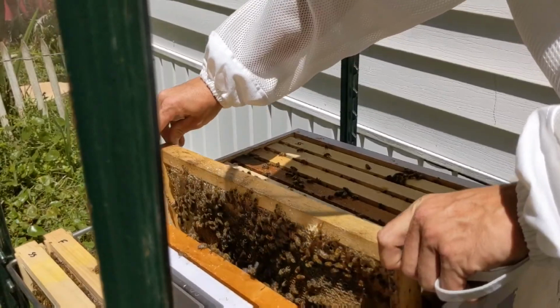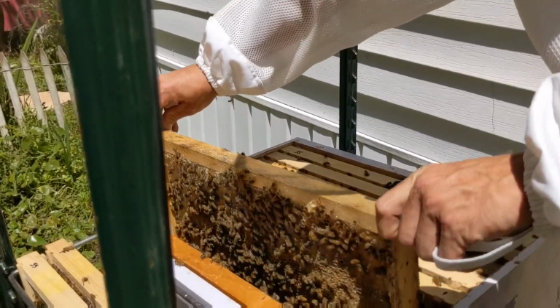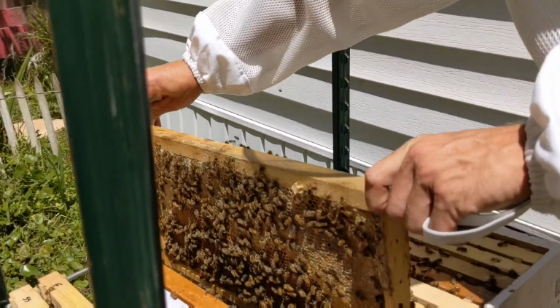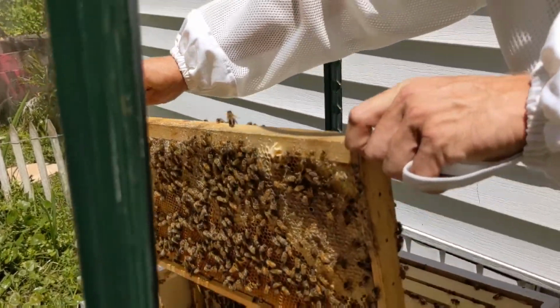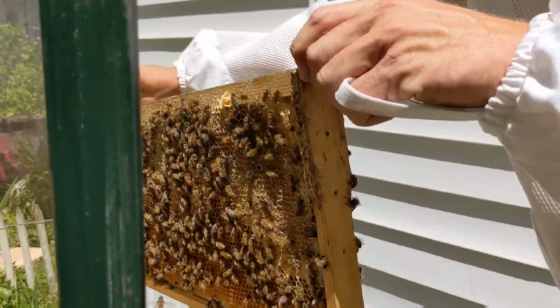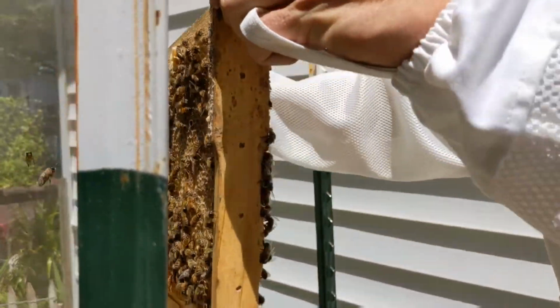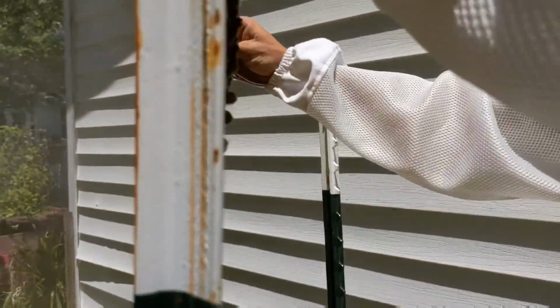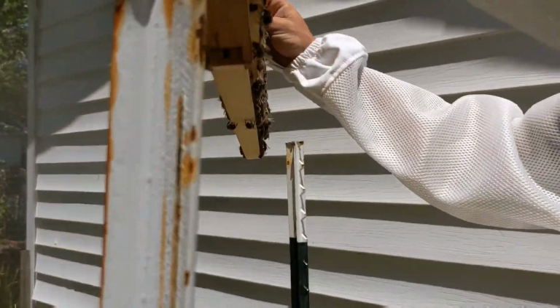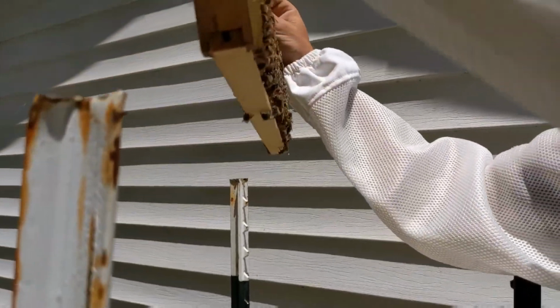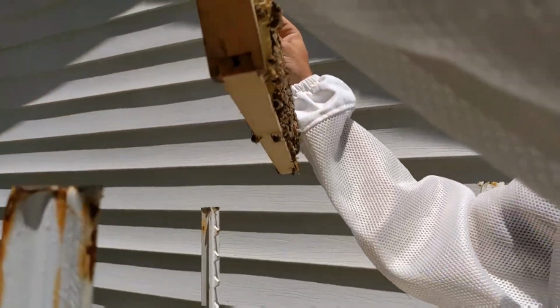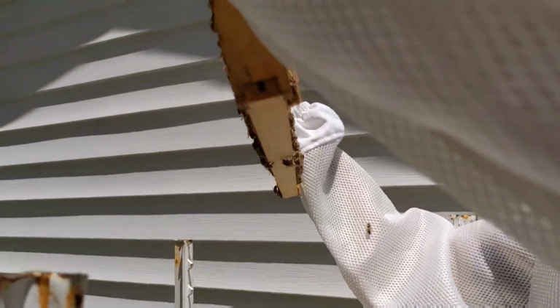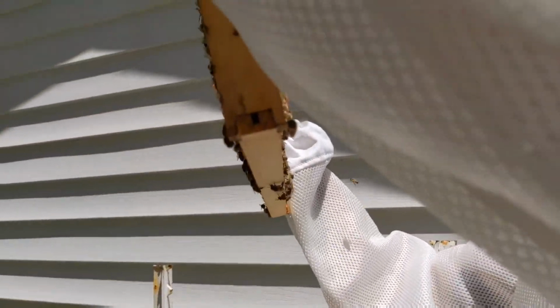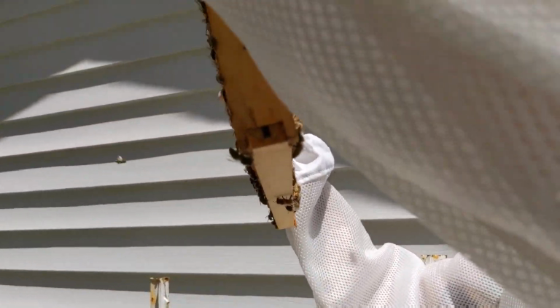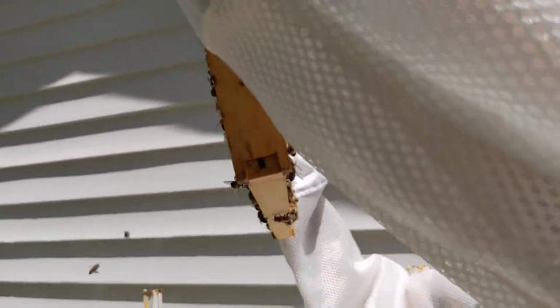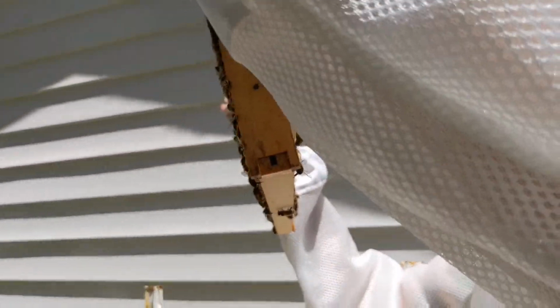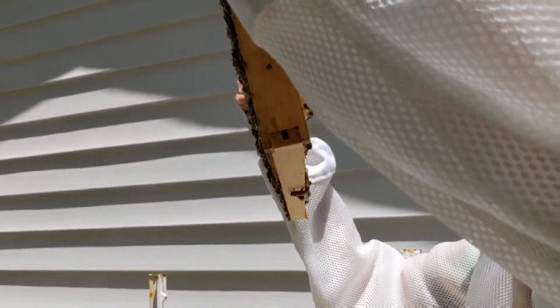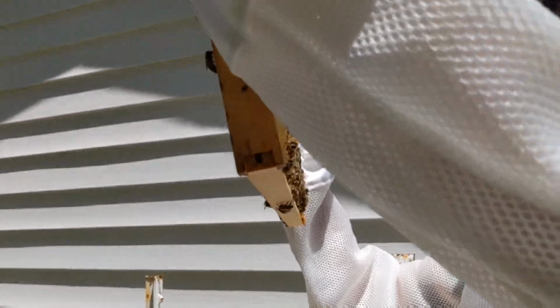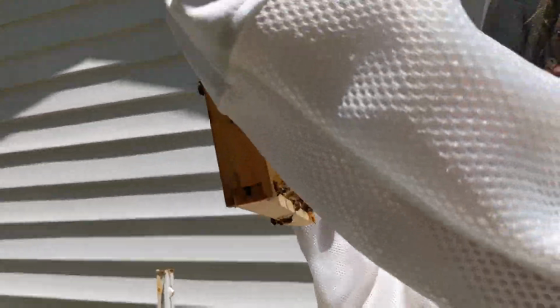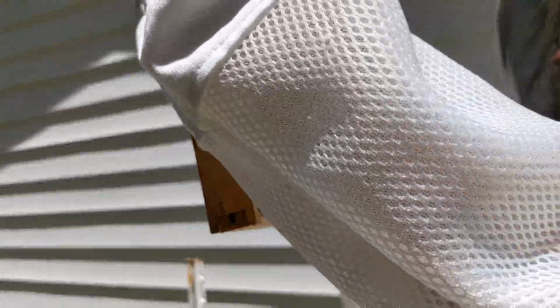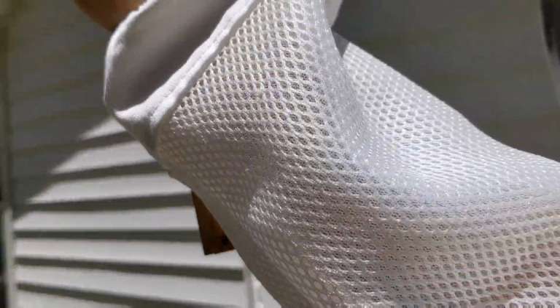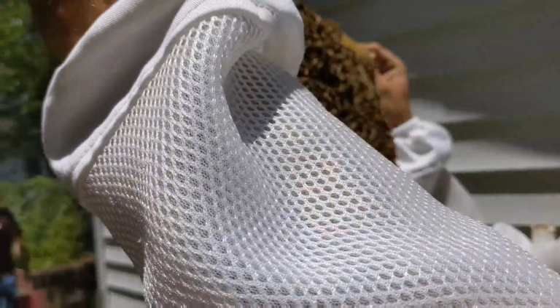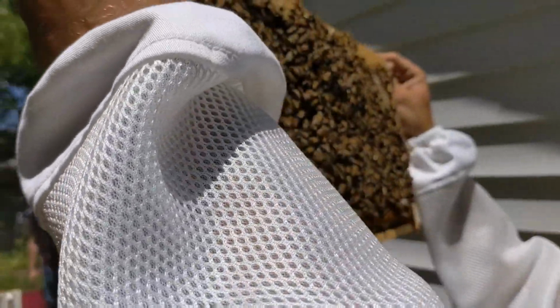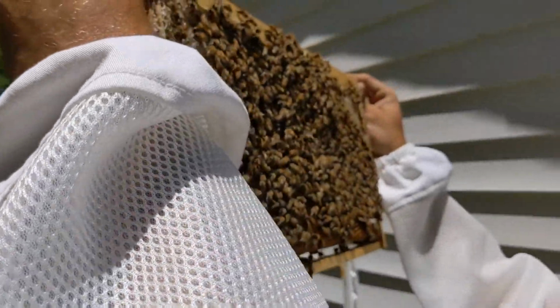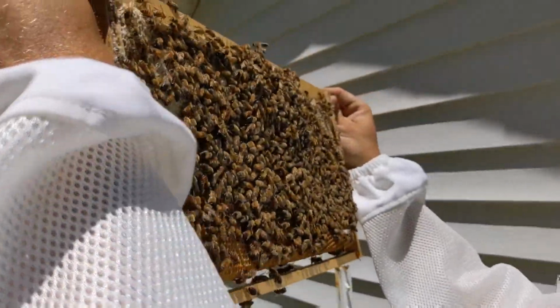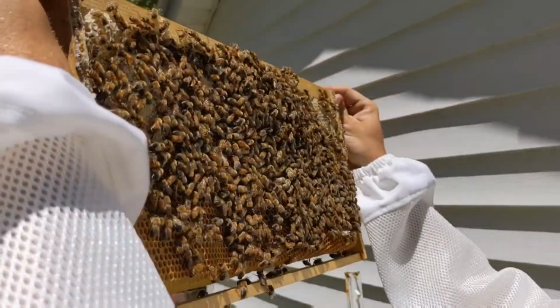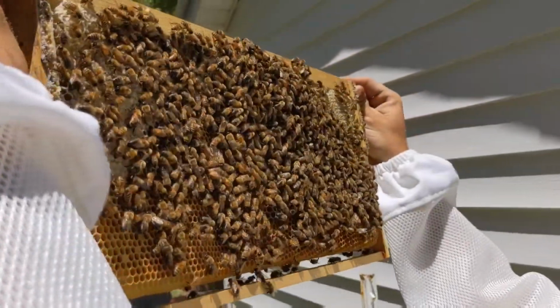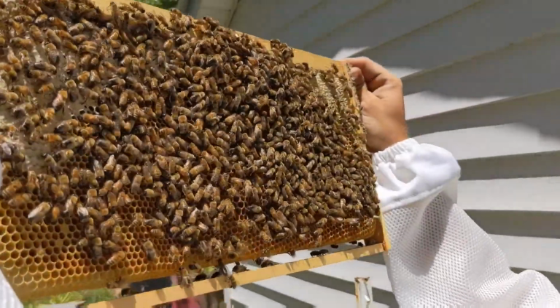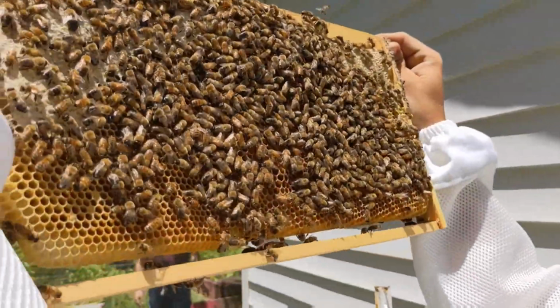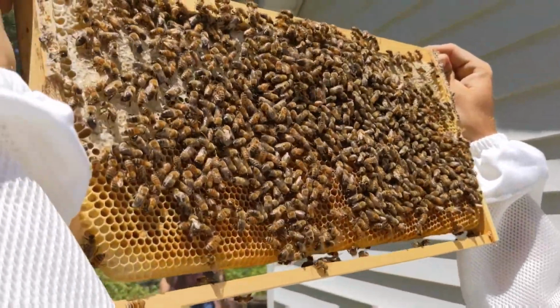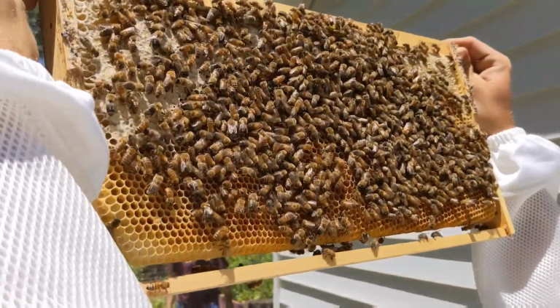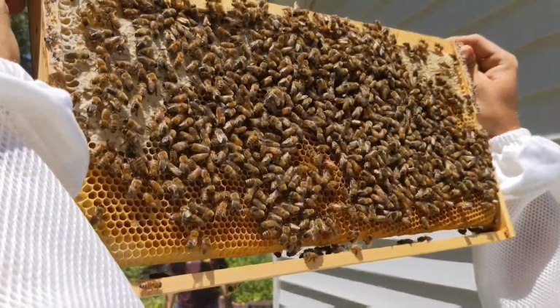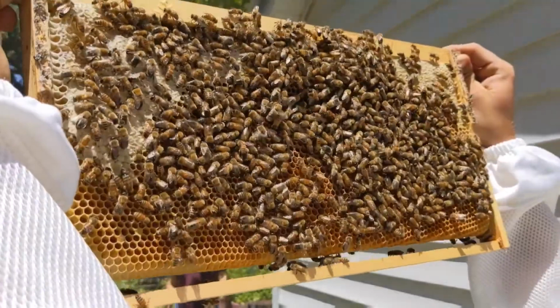How long has it been? Like three weeks? I think it's four today. We got them April 11th.